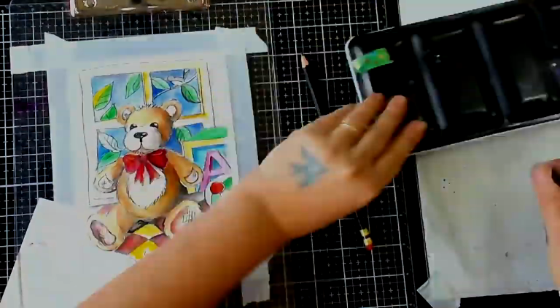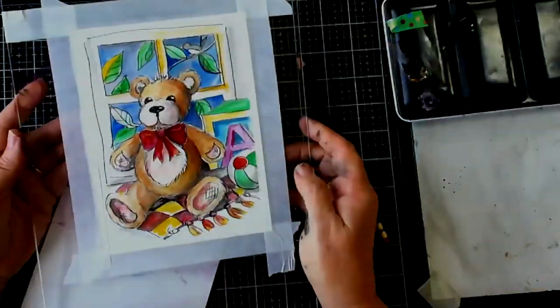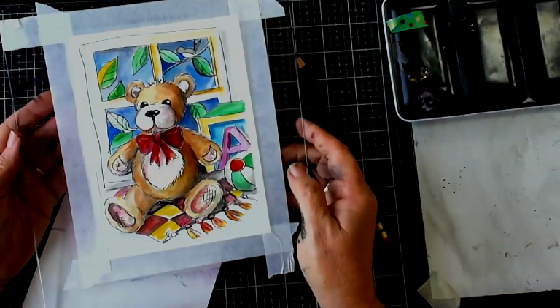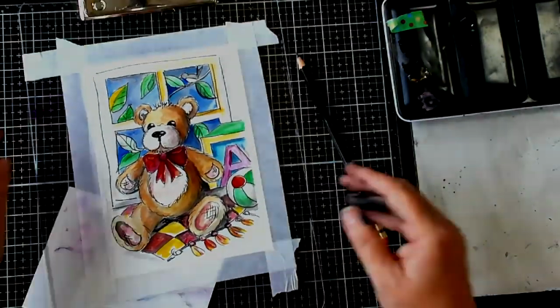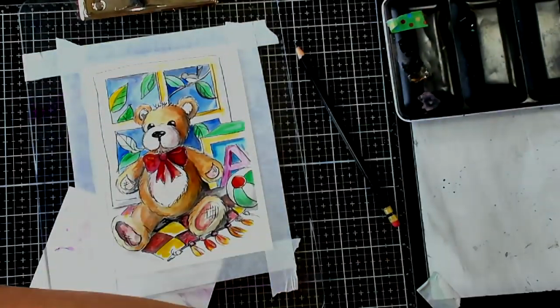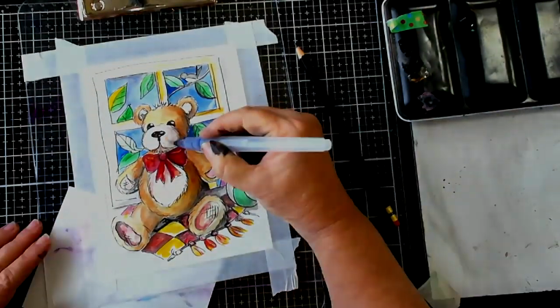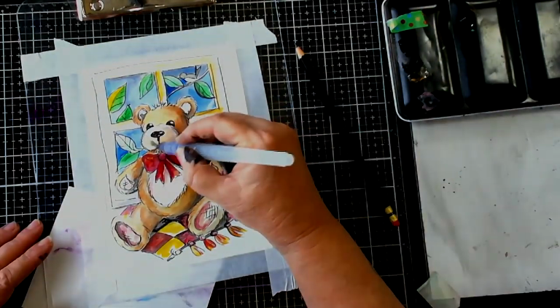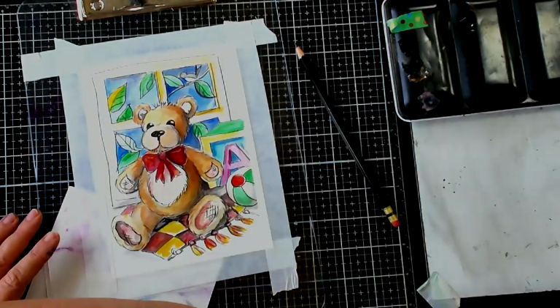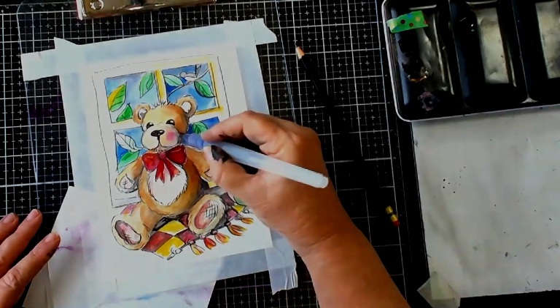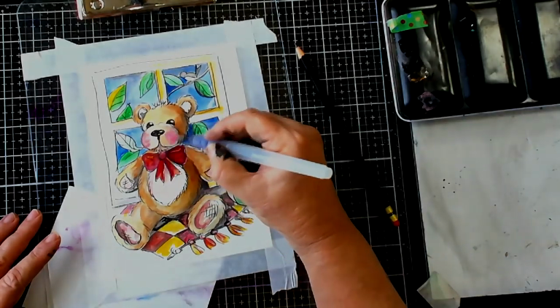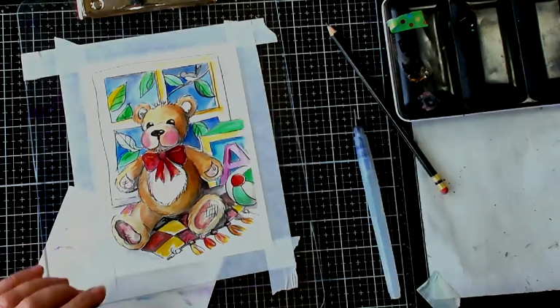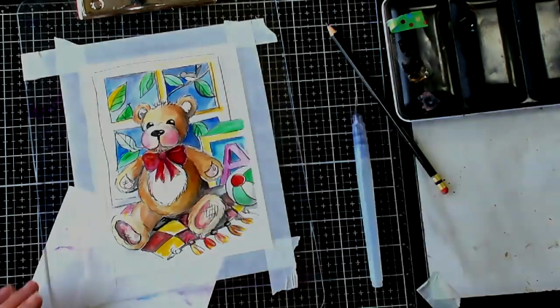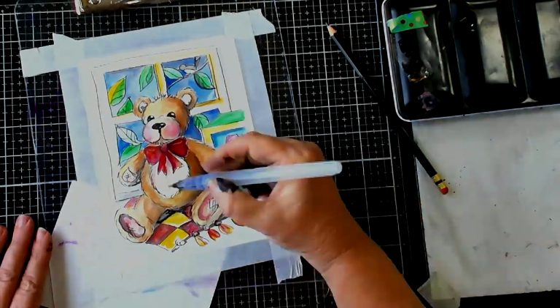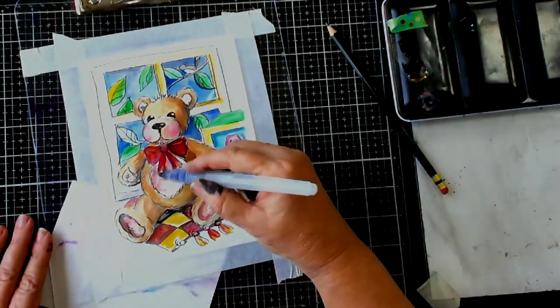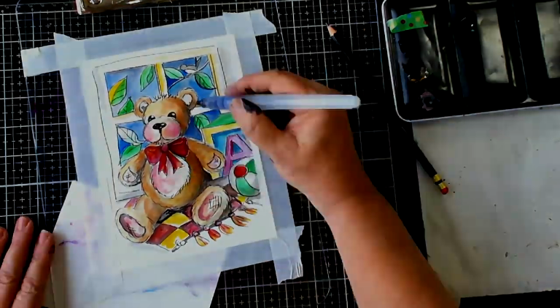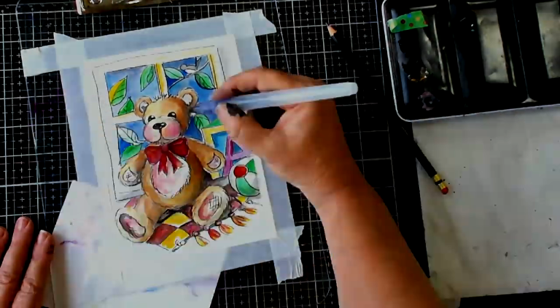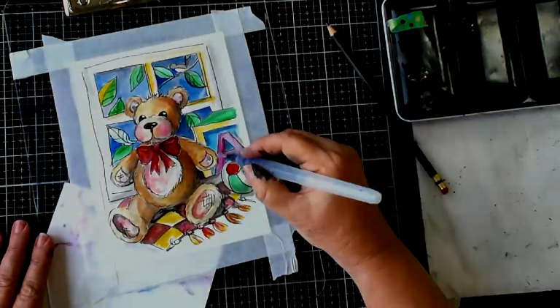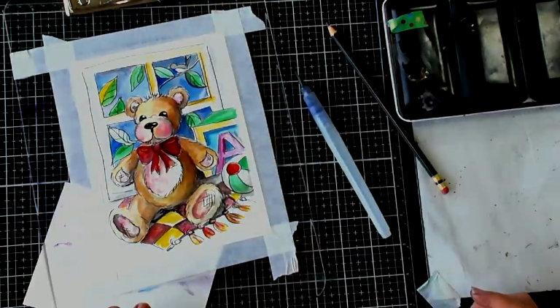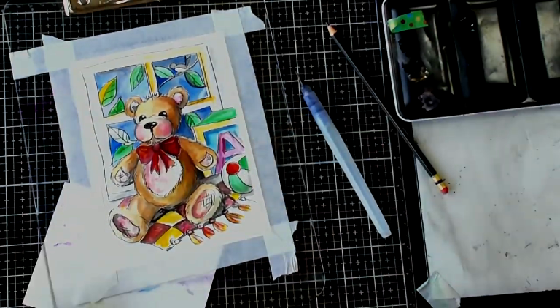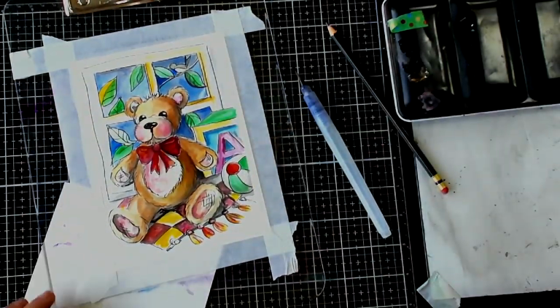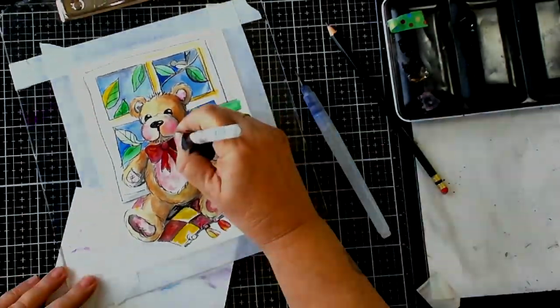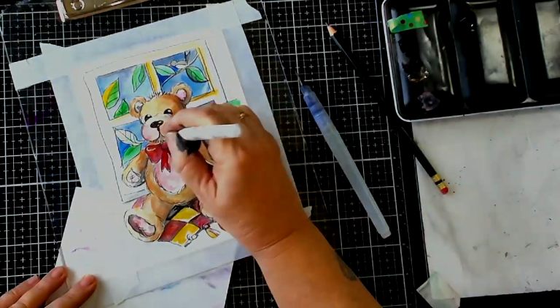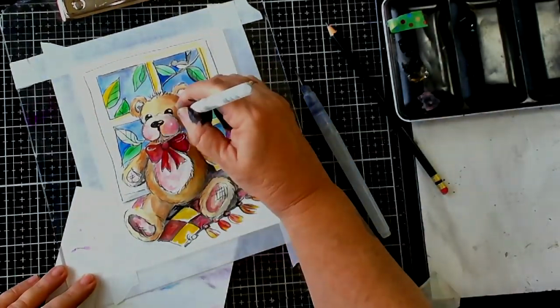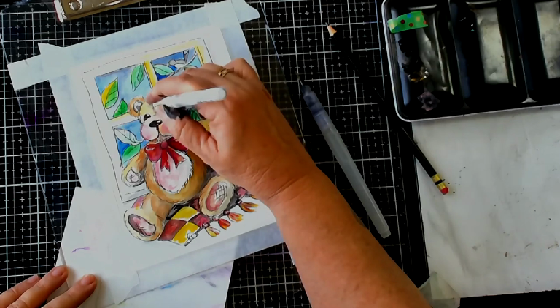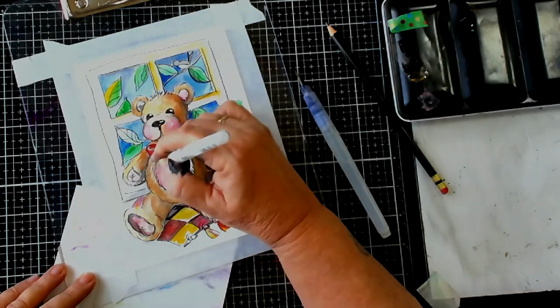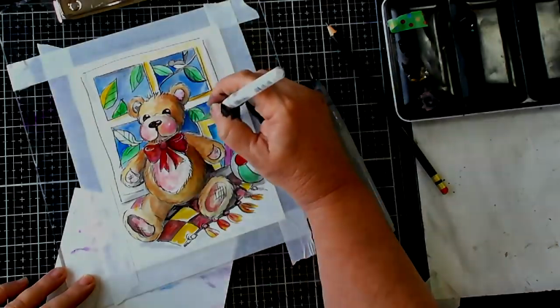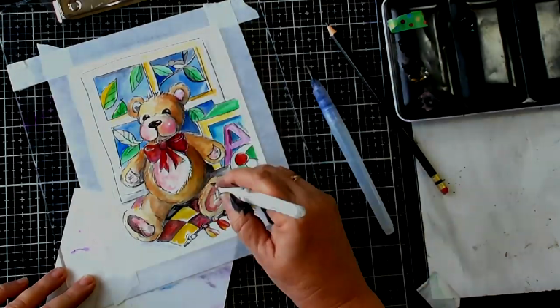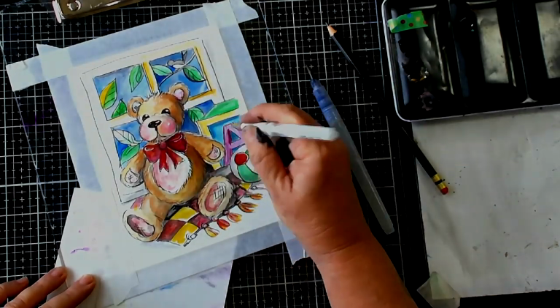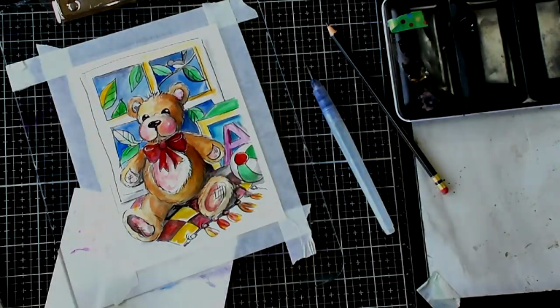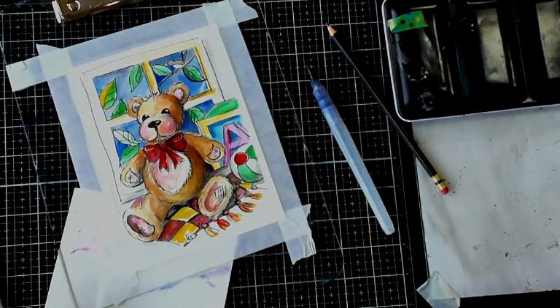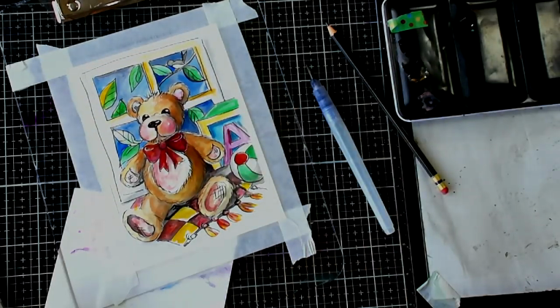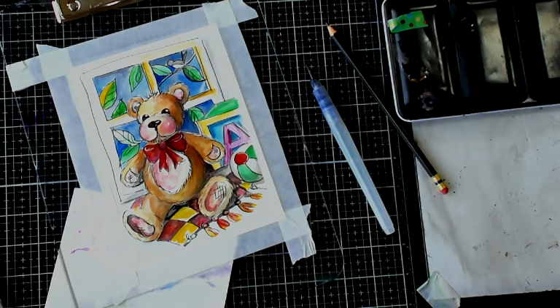I hope you give this a go because it's lots and lots of fun. Thanks again for joining me in my studio — you're with Lucy from Art Shed Angel and Lucy's Craft Cafe. Thanks so much, bye!